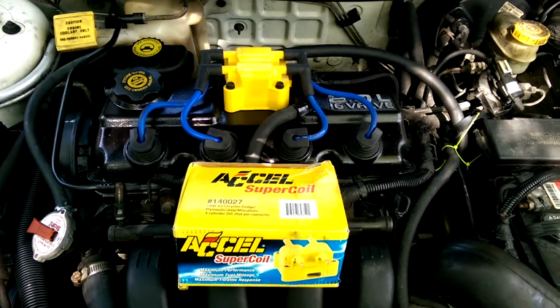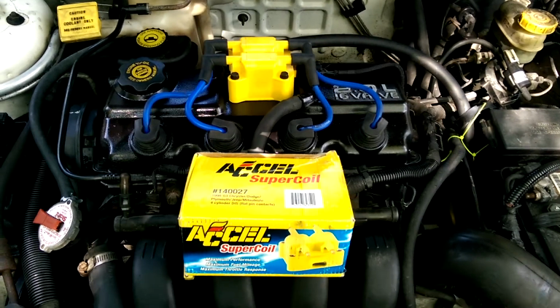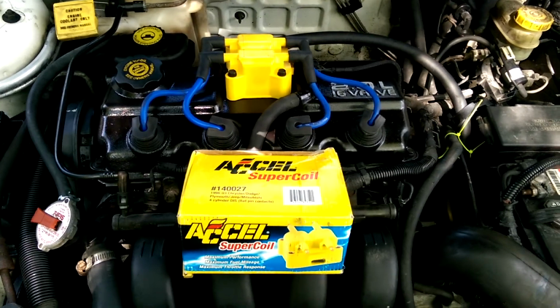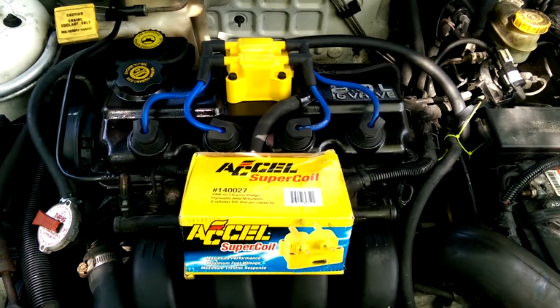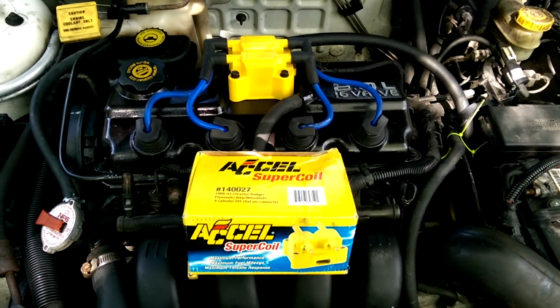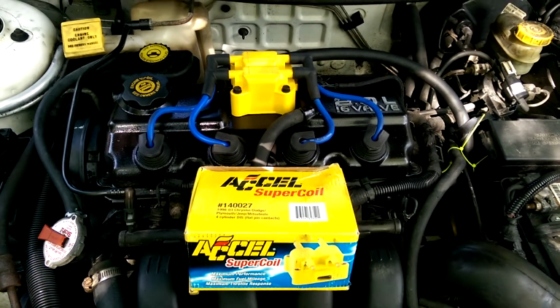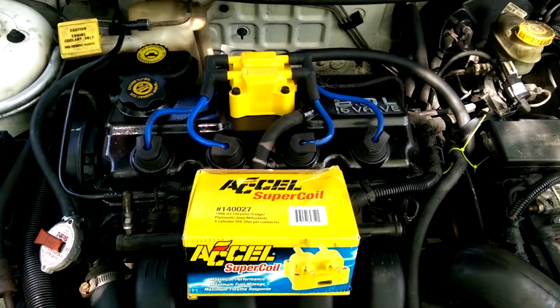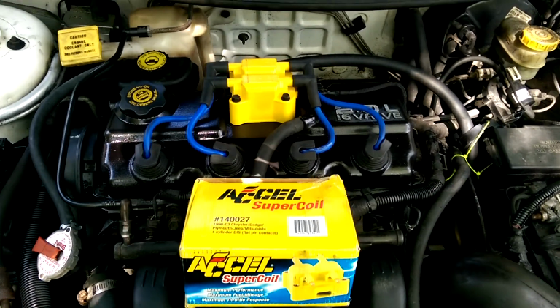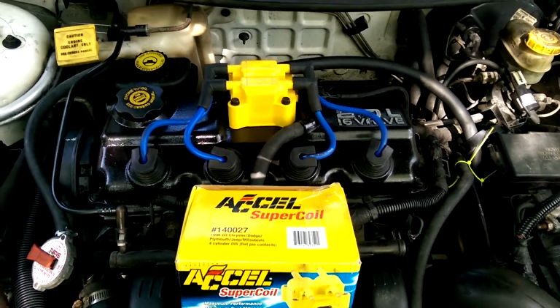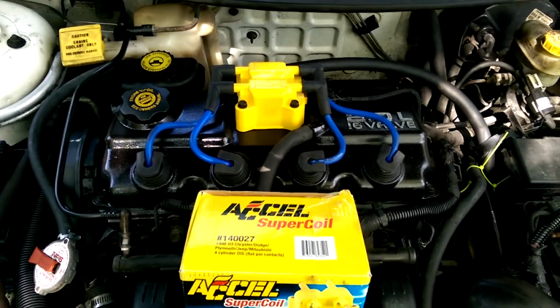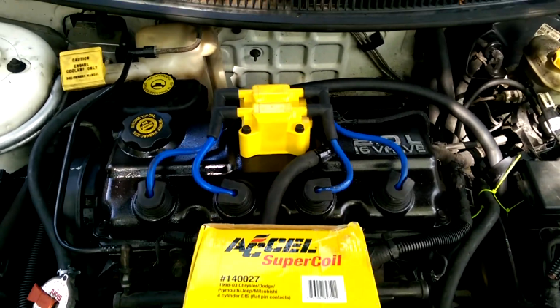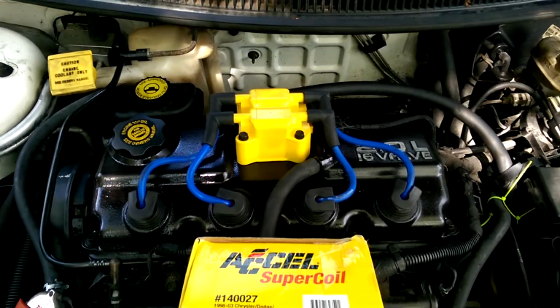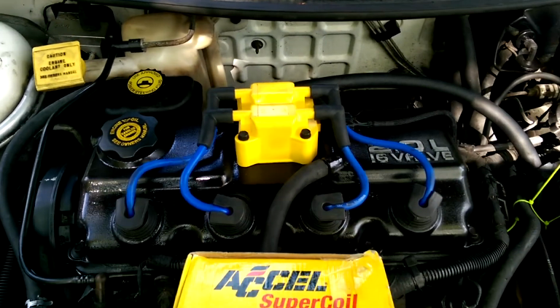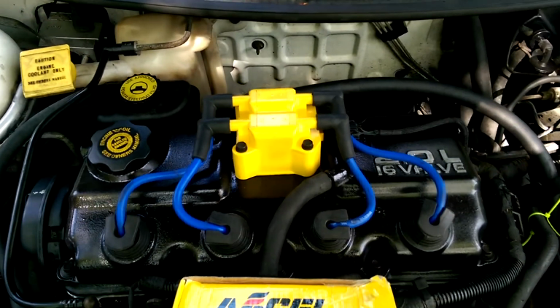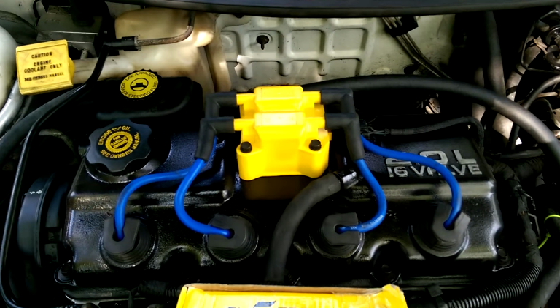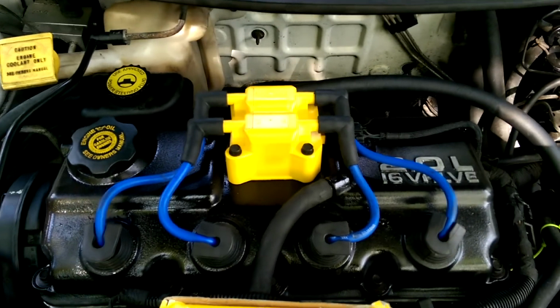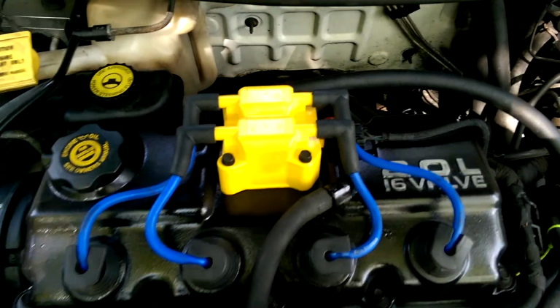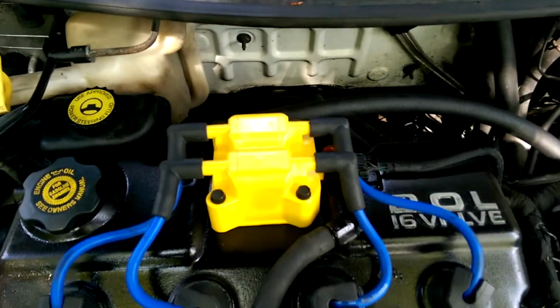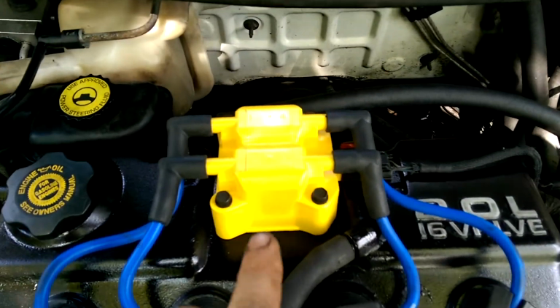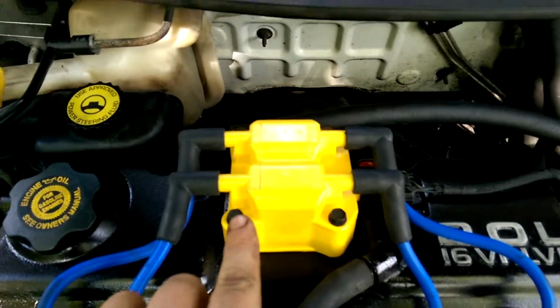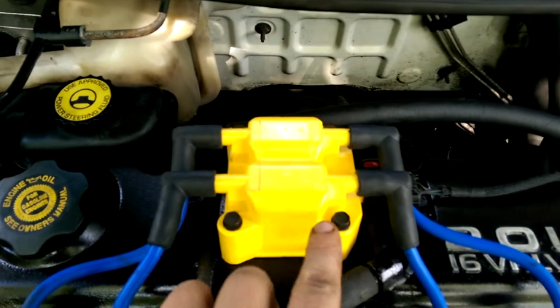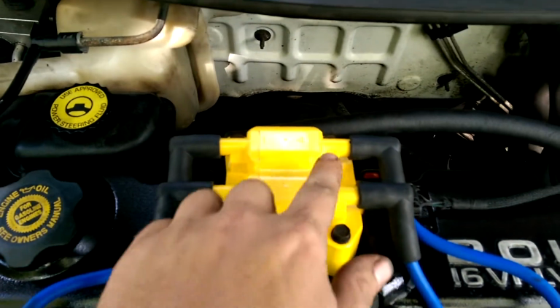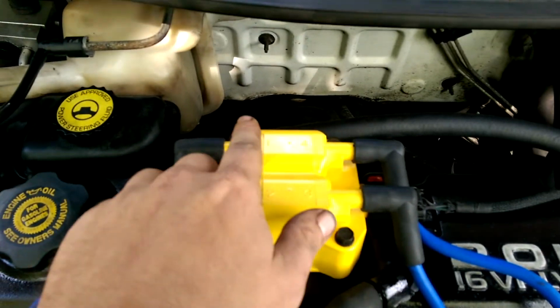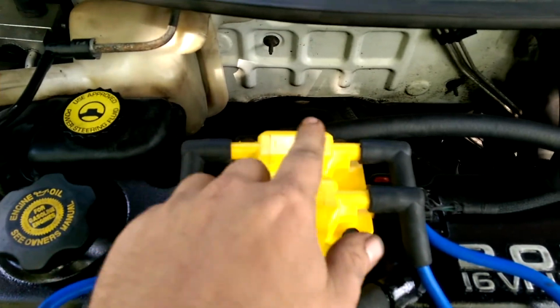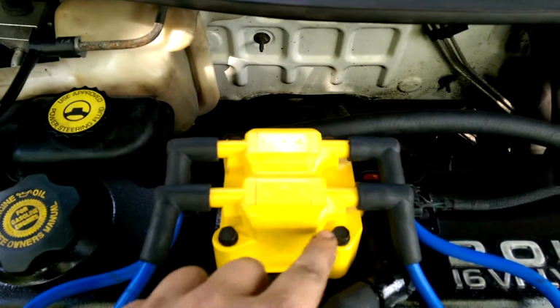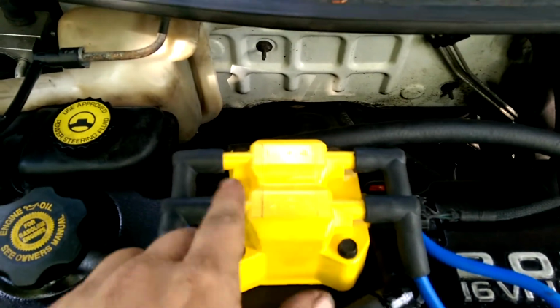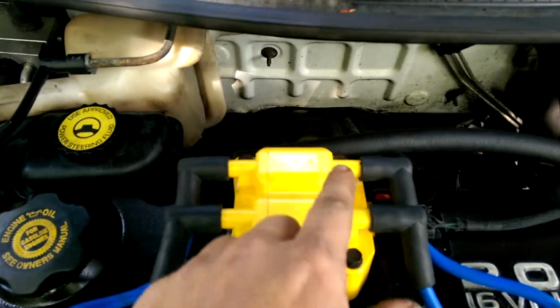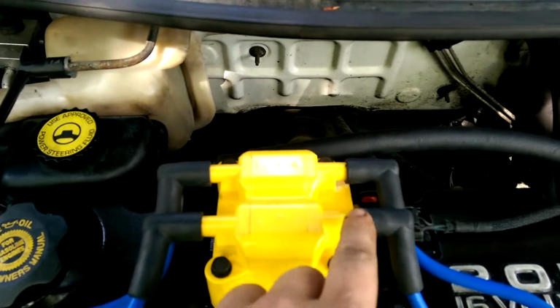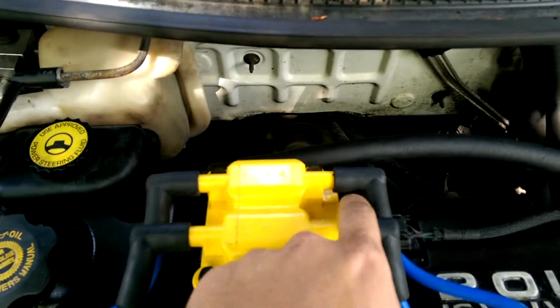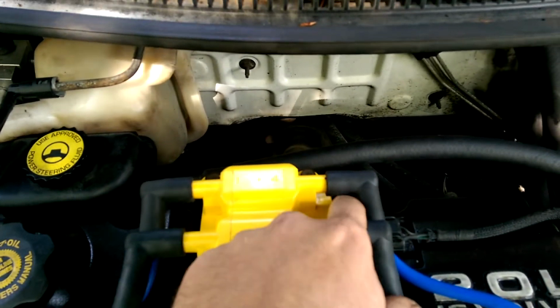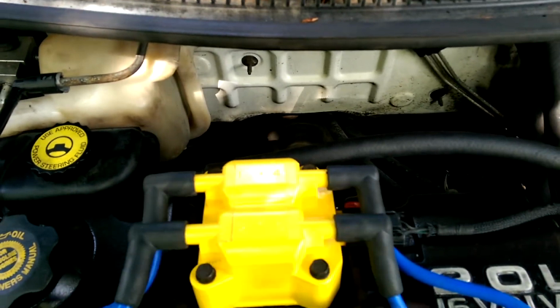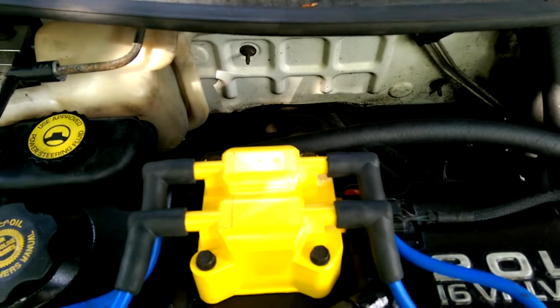Excel super coil upgrade. I just got done removing the stock one. As you can see, just remove the 10 millimeter bolts — there's four of them — then the plug.